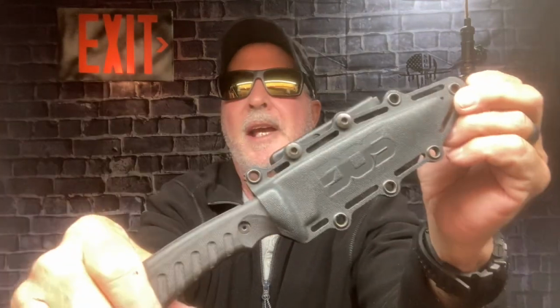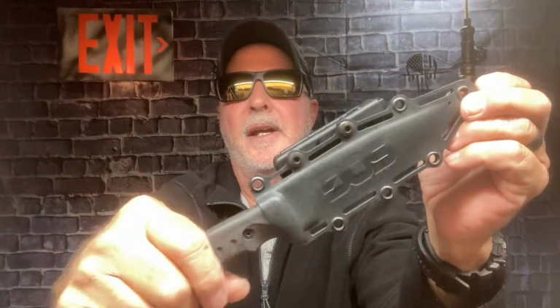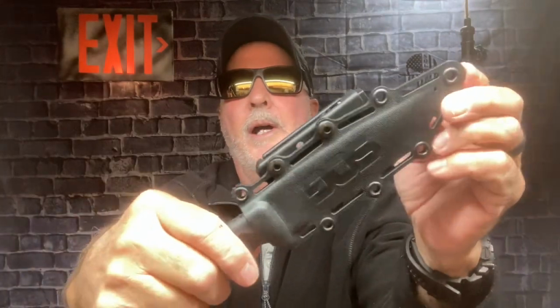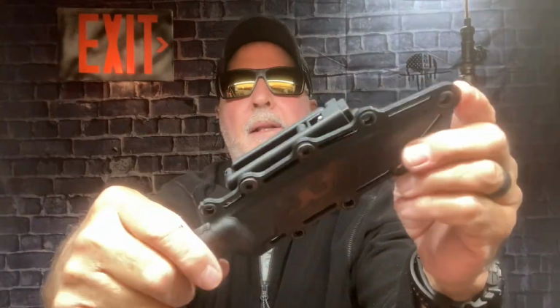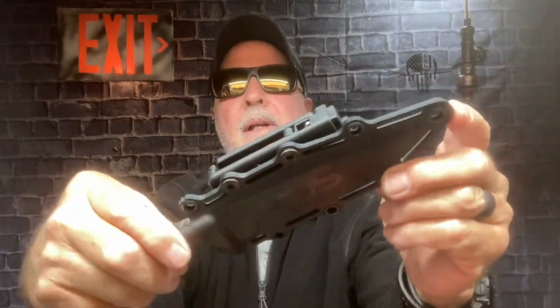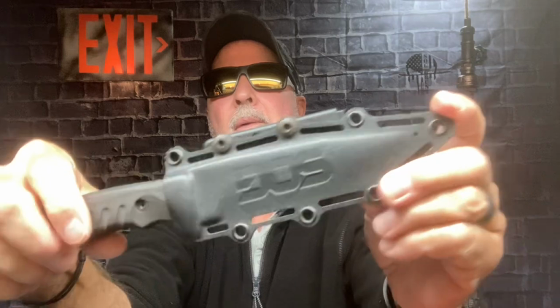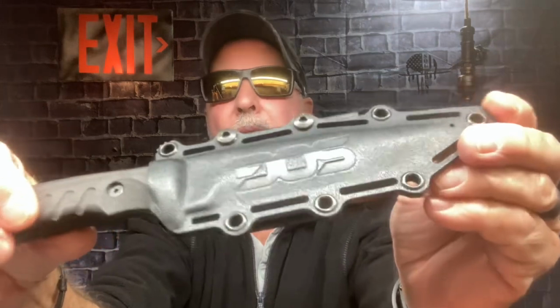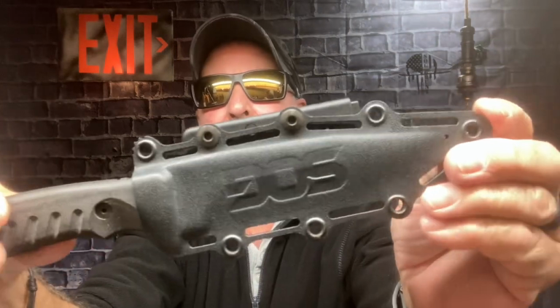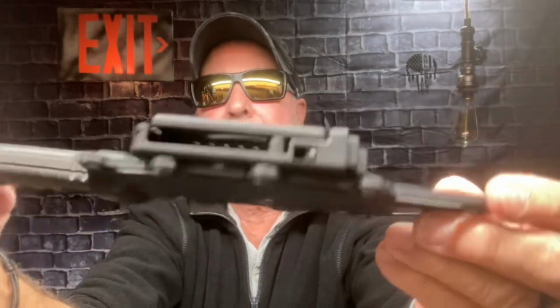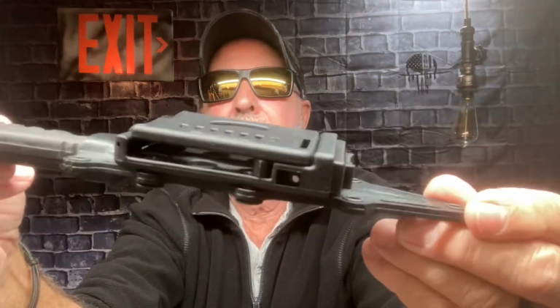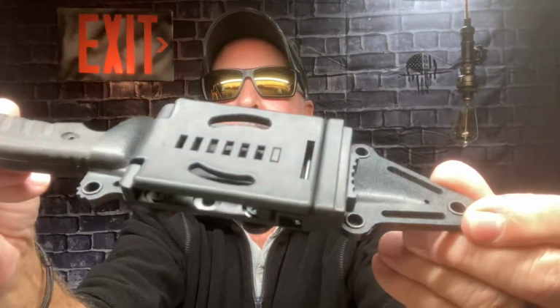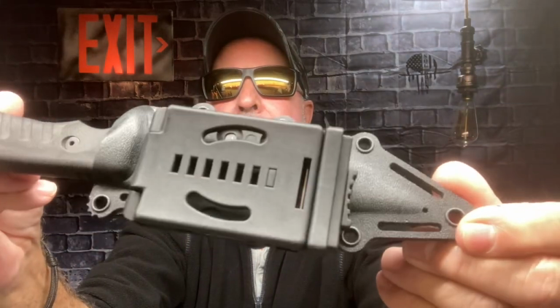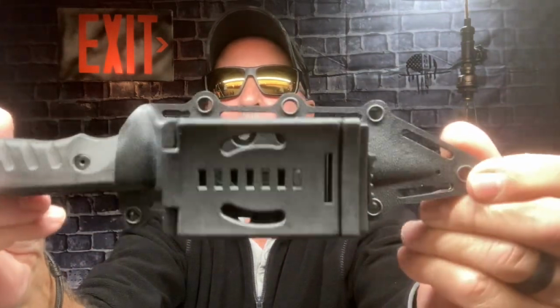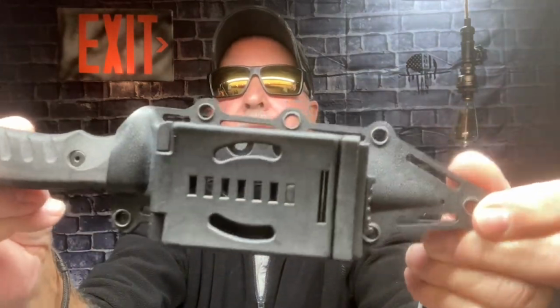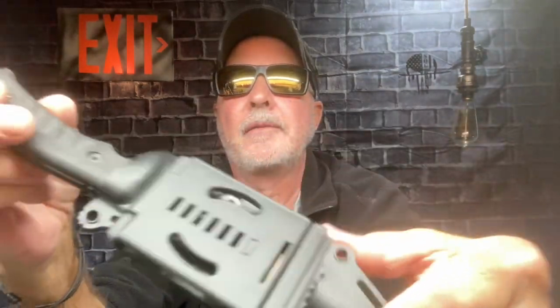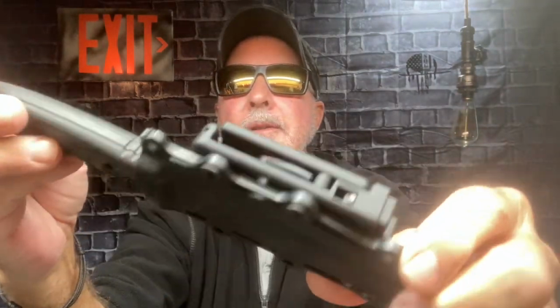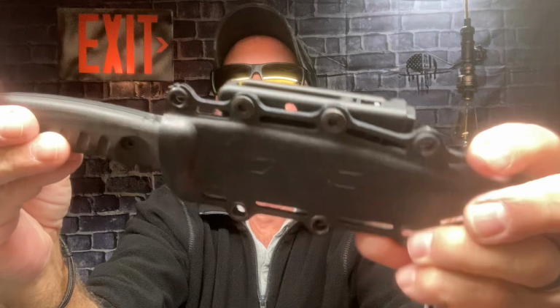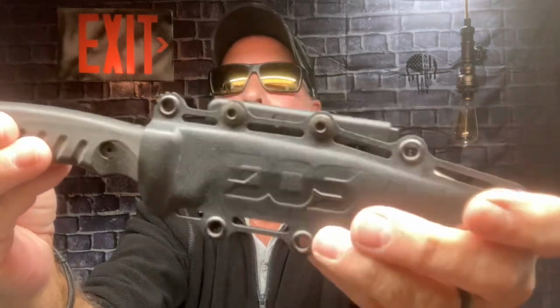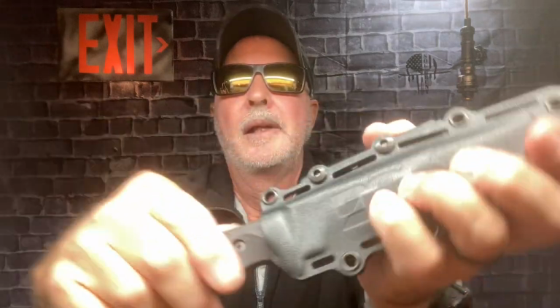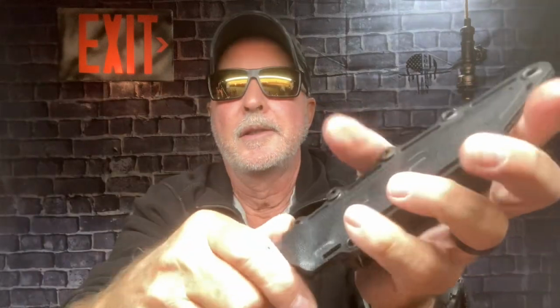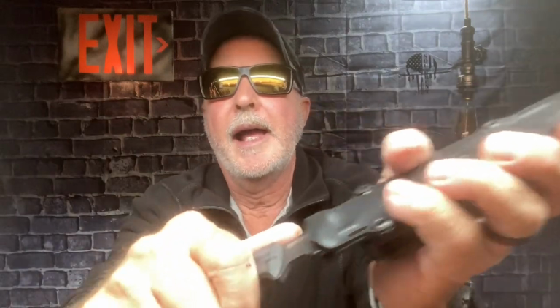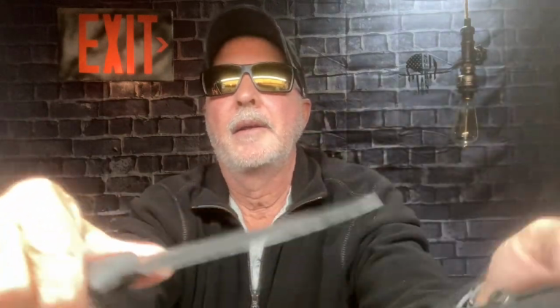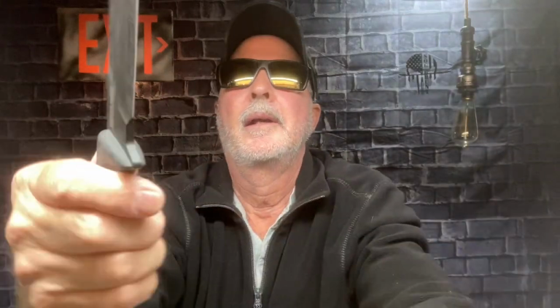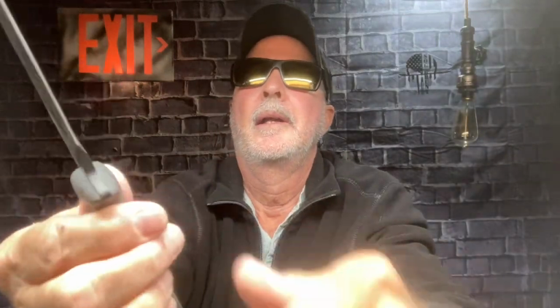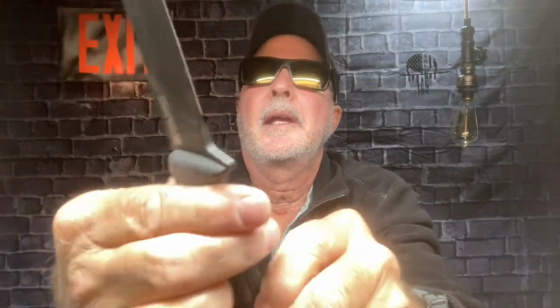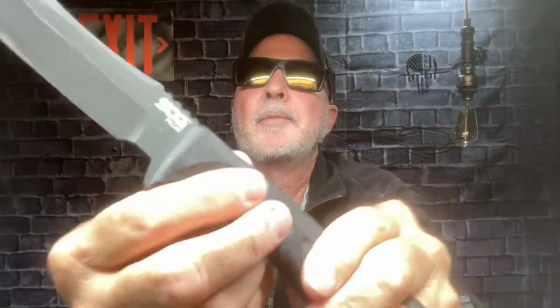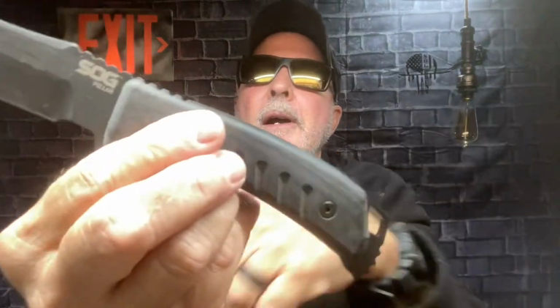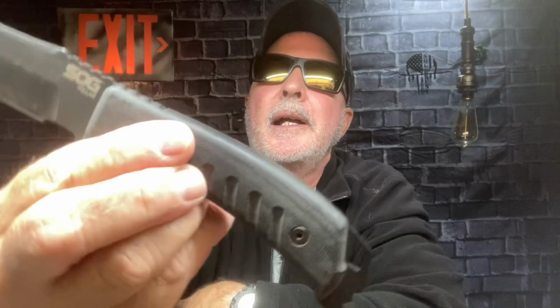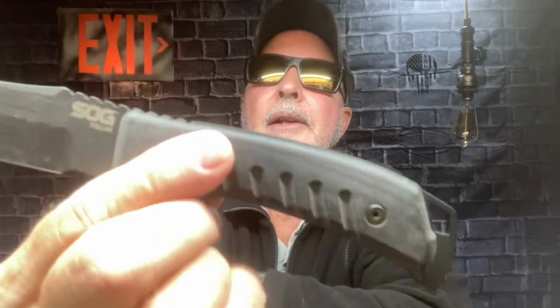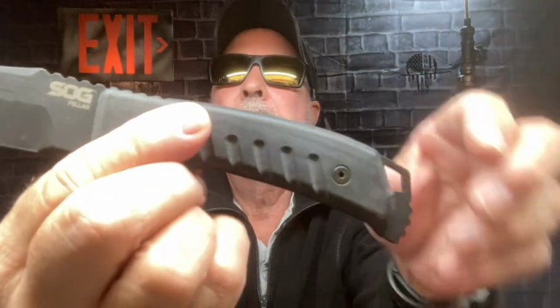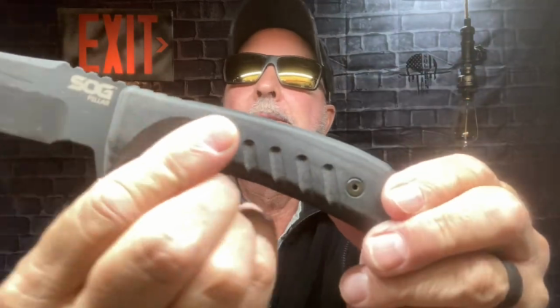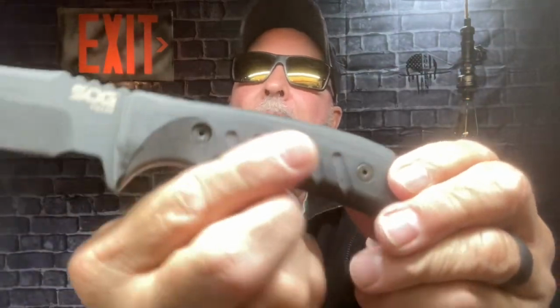Fantastic knife, well balanced. Comes in a great kydex sheath. There's your clip. You can mount it horizontal or vertical. It's a black canvas micarta handle, scales.